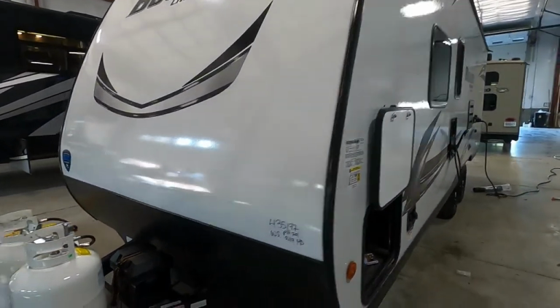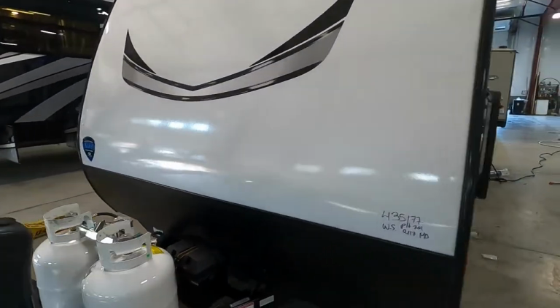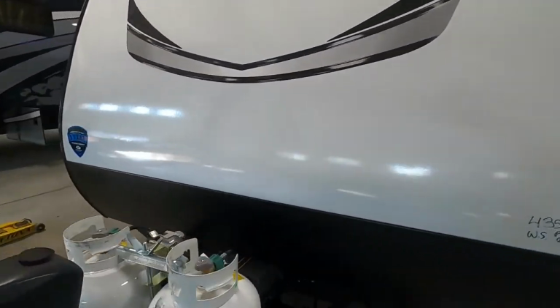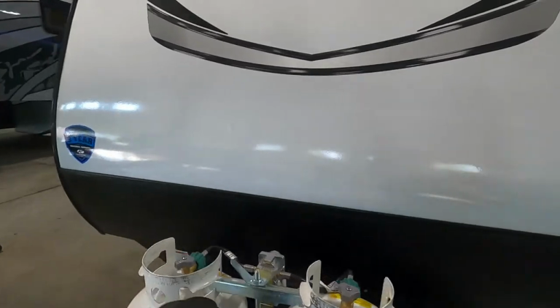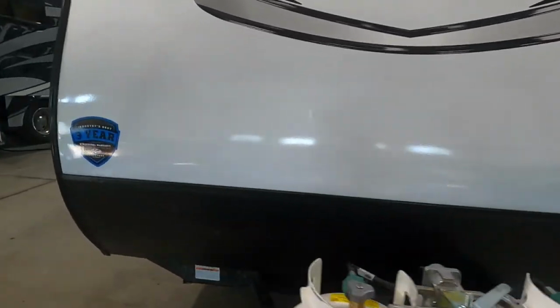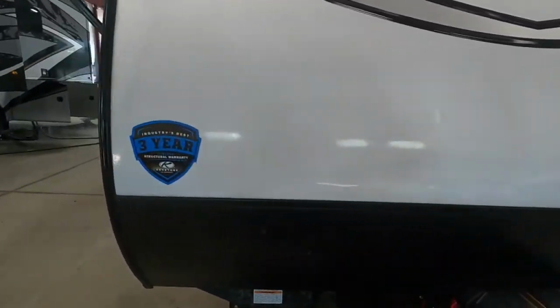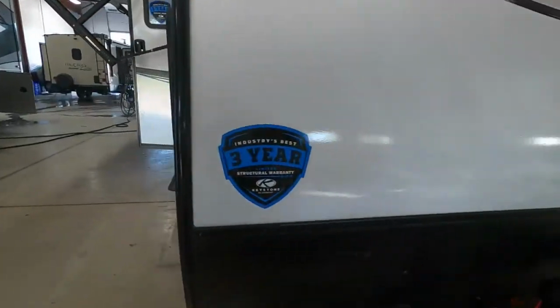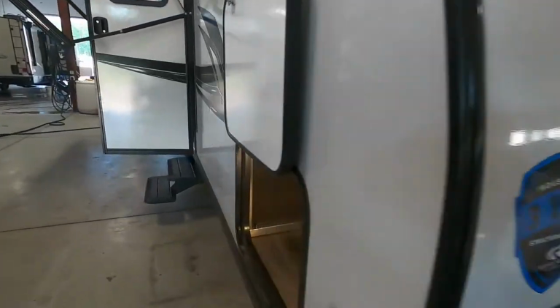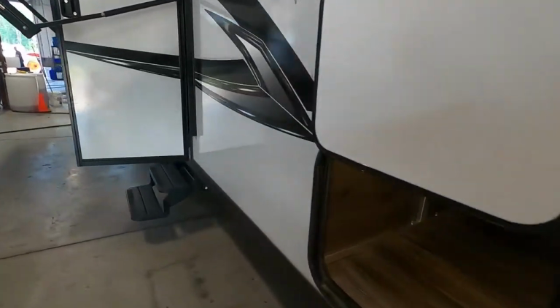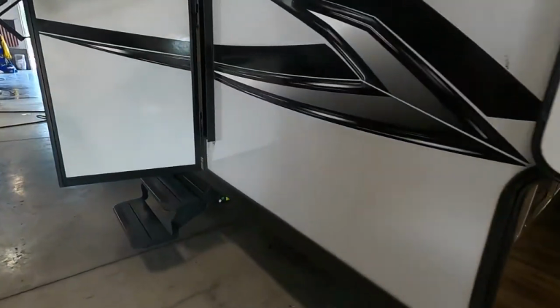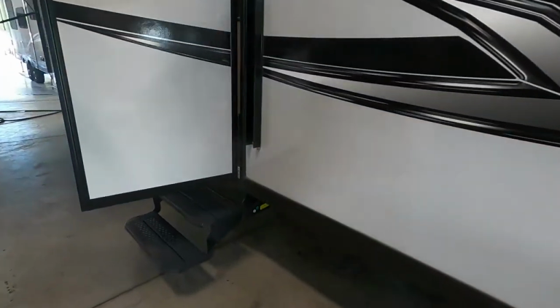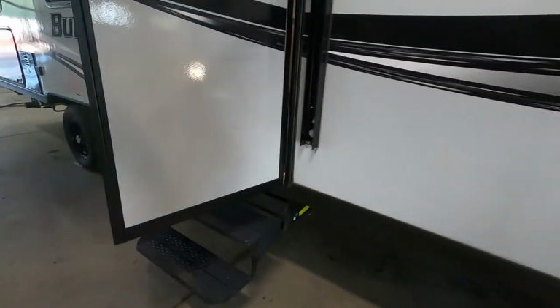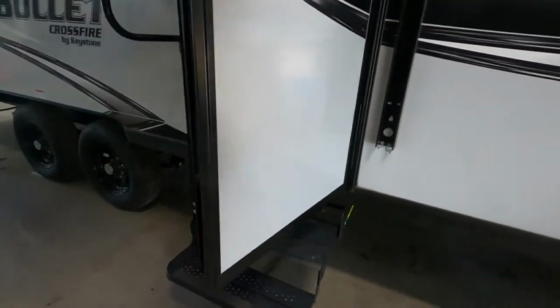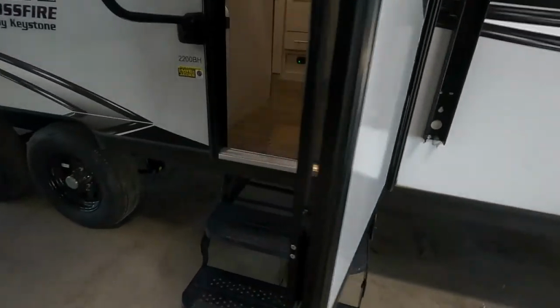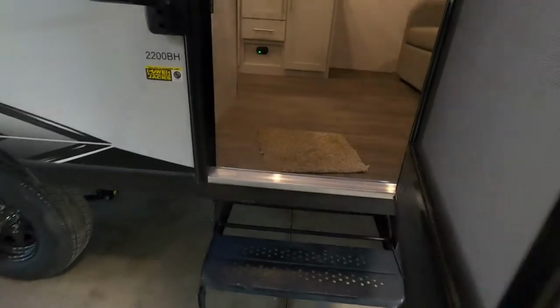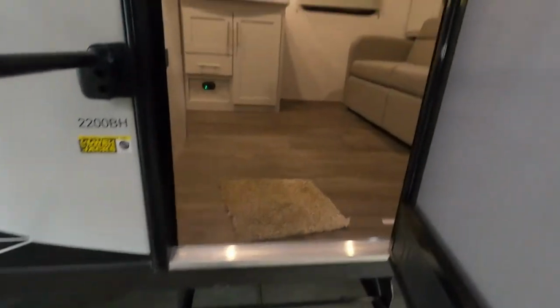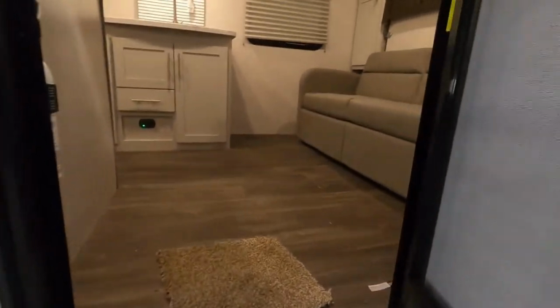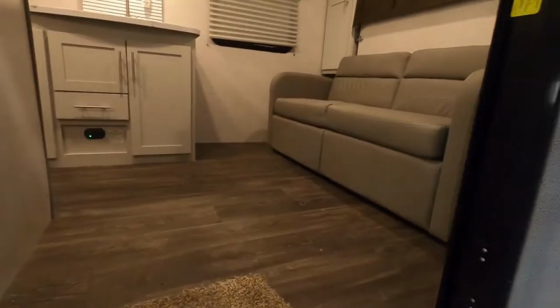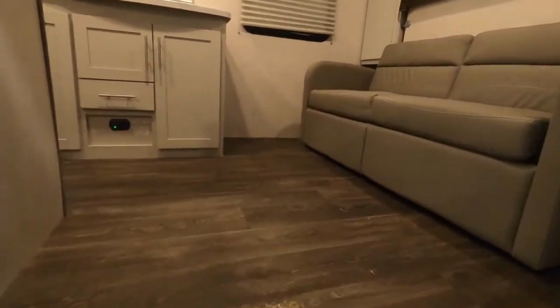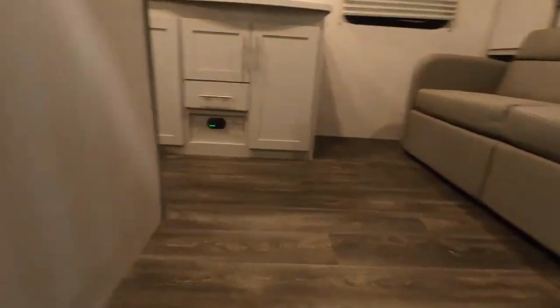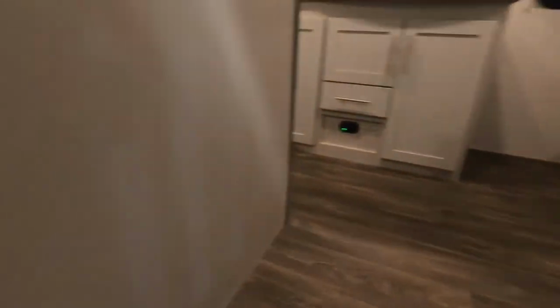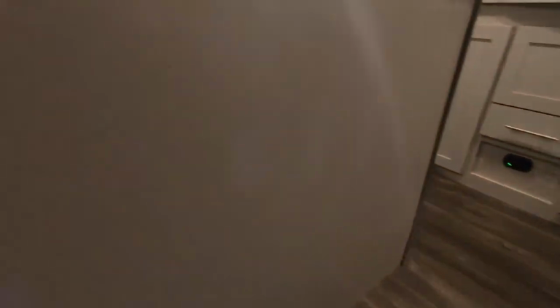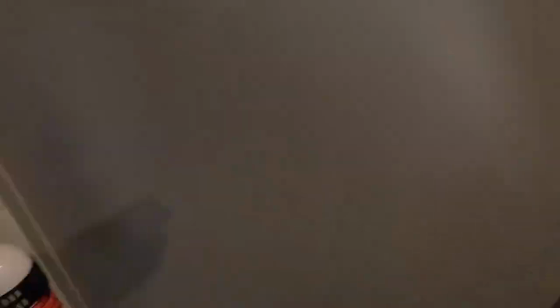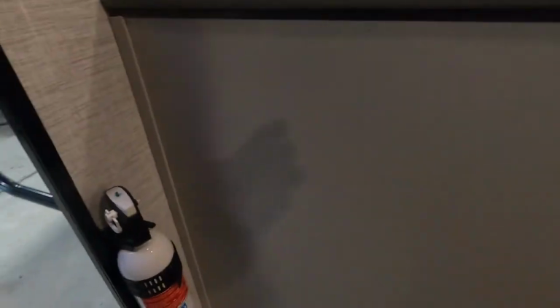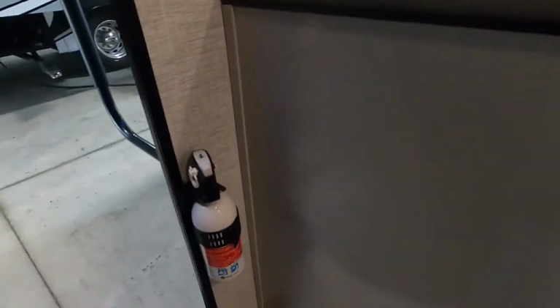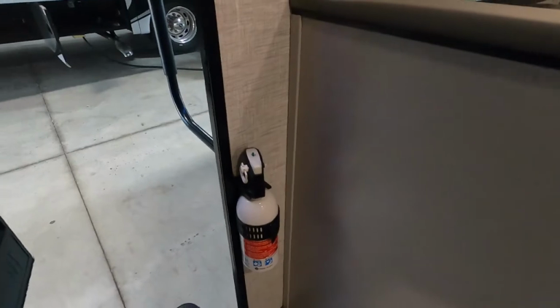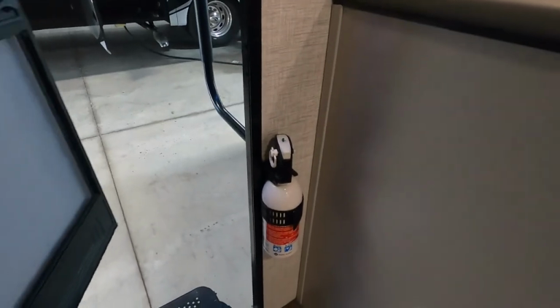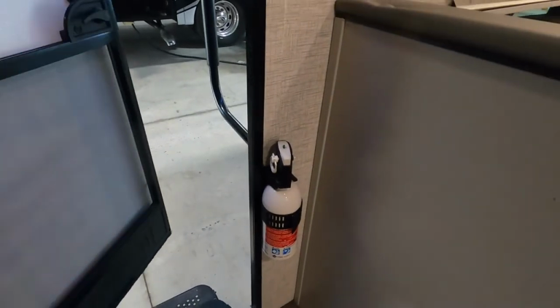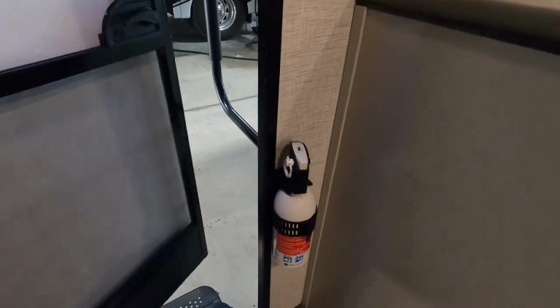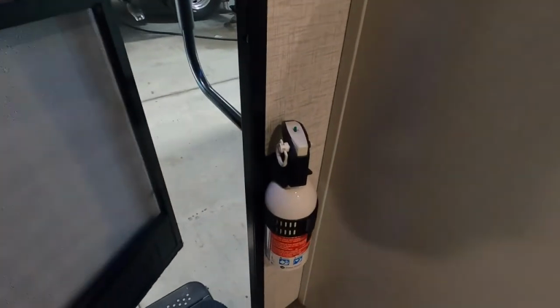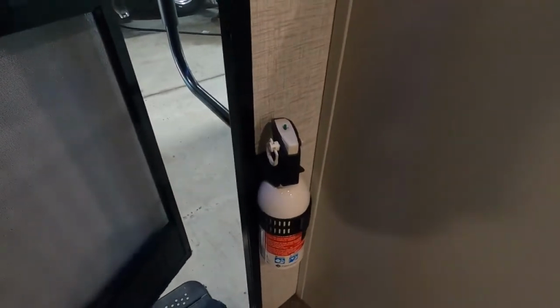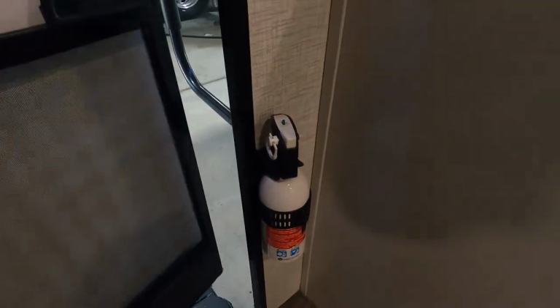Going up the stairs, the first thing I like to point out is where the fire extinguisher is. Make sure that you and everyone camping with you knows that the fire extinguisher is located at the entry doorway.